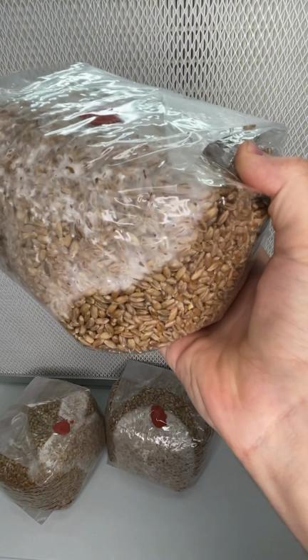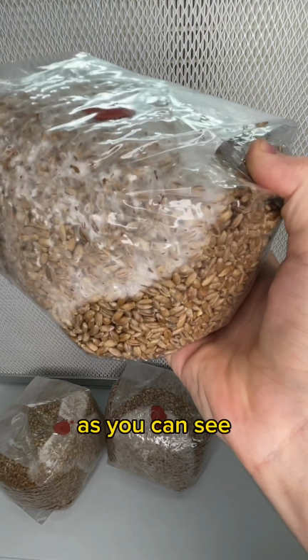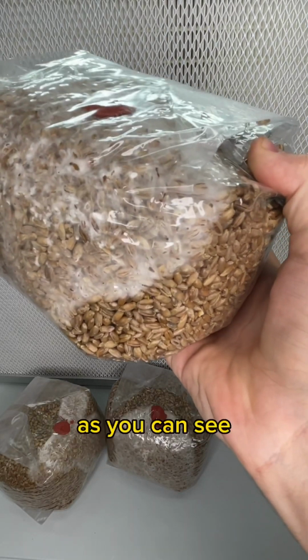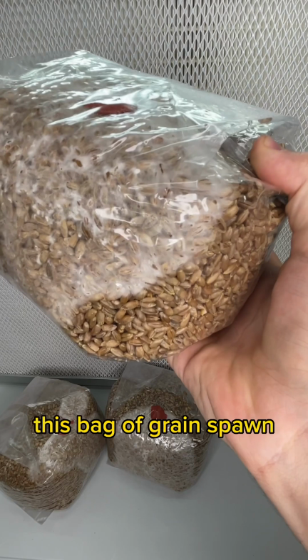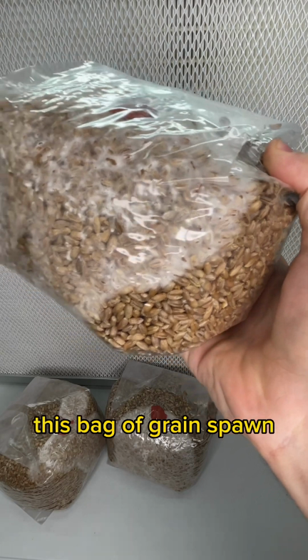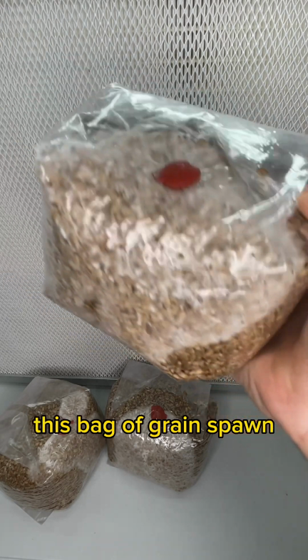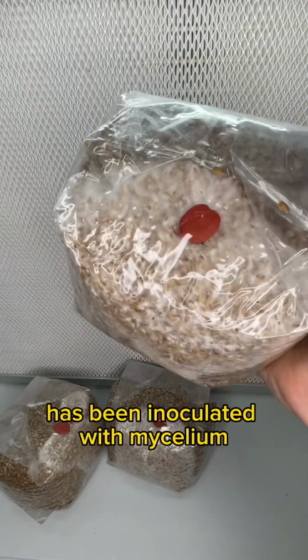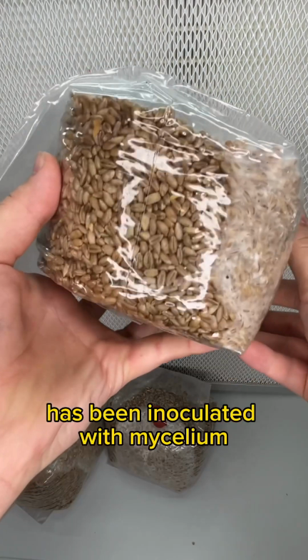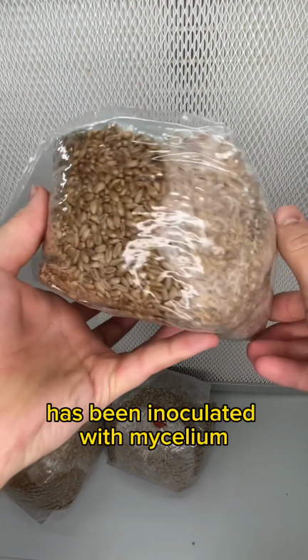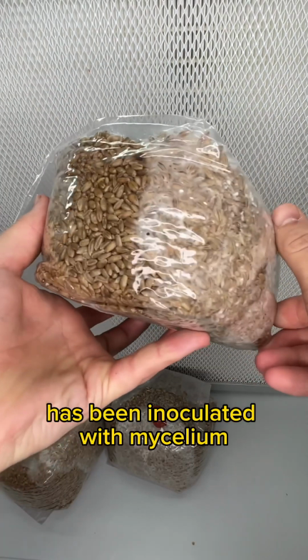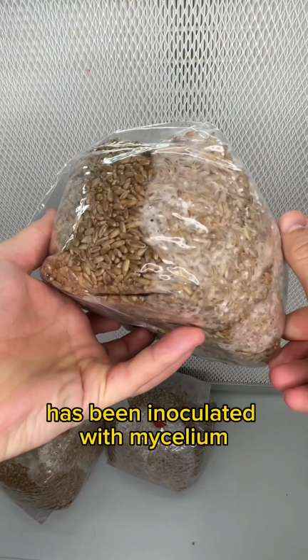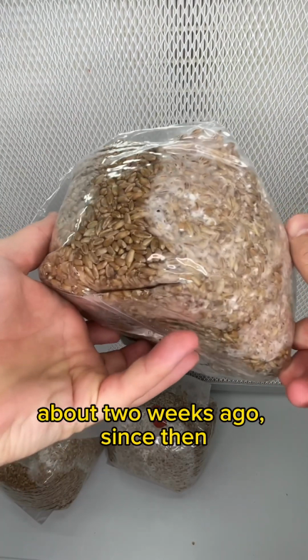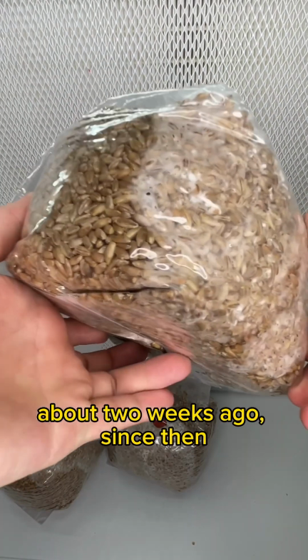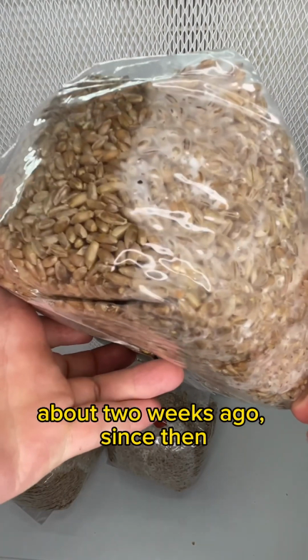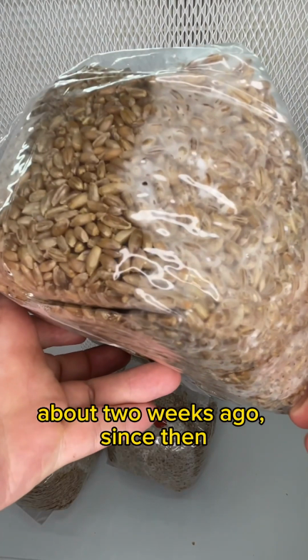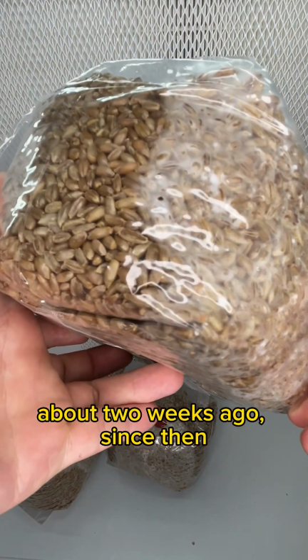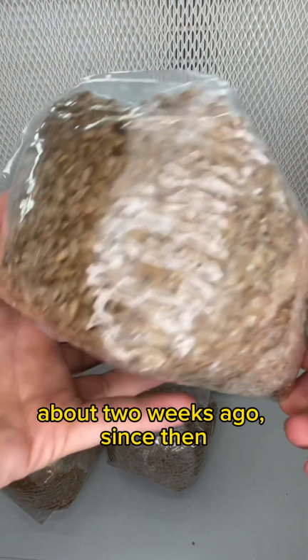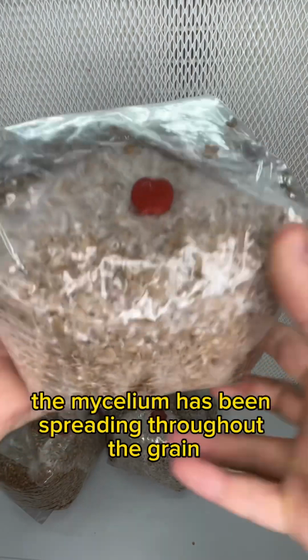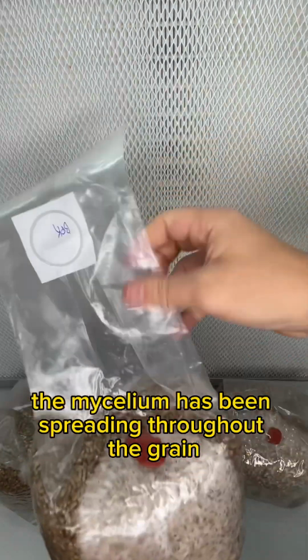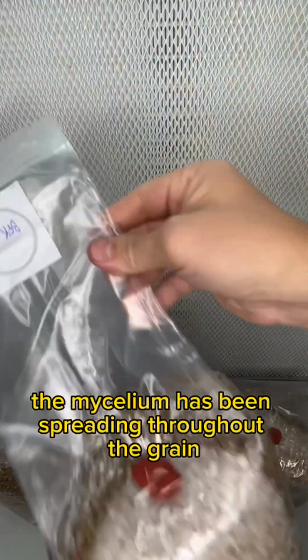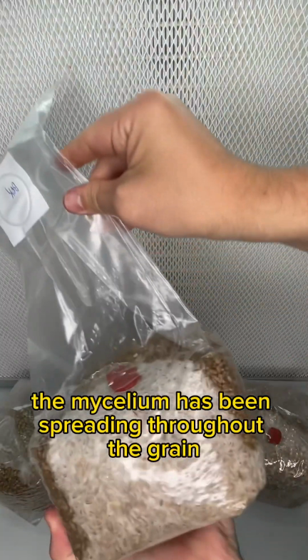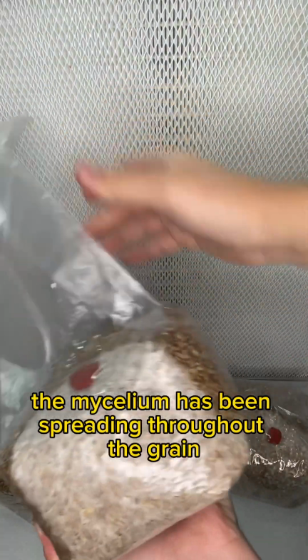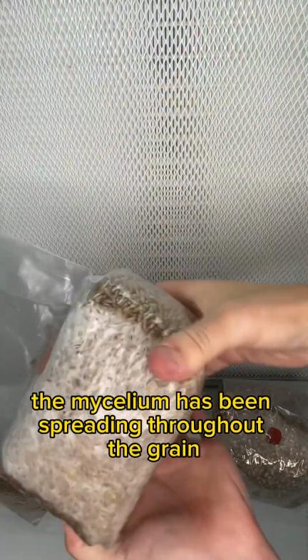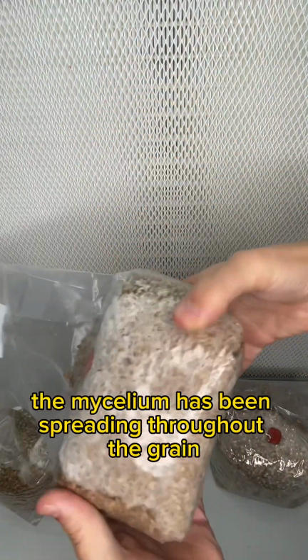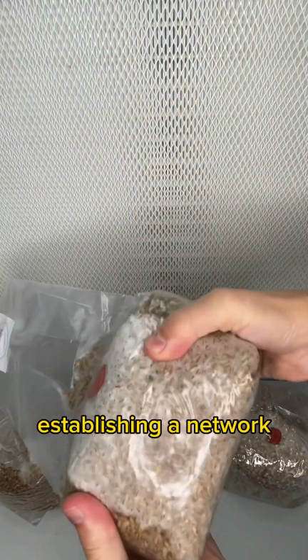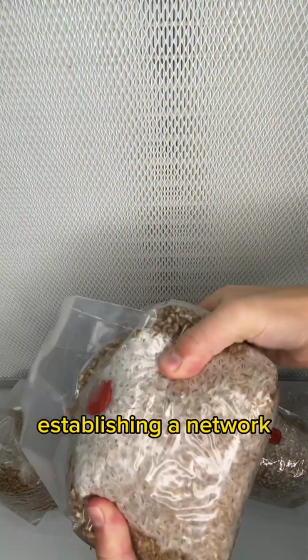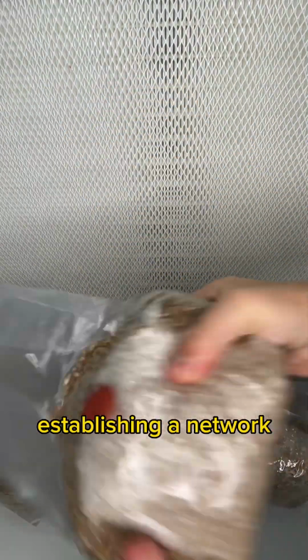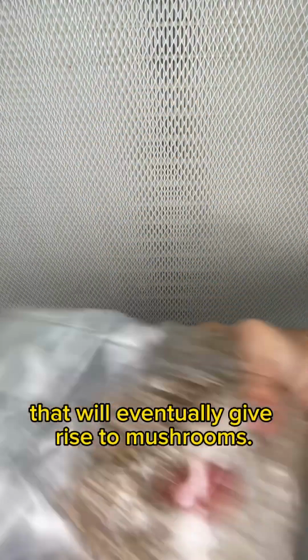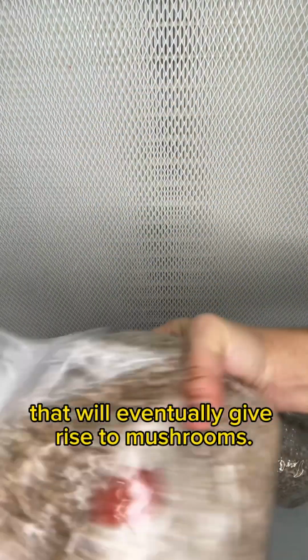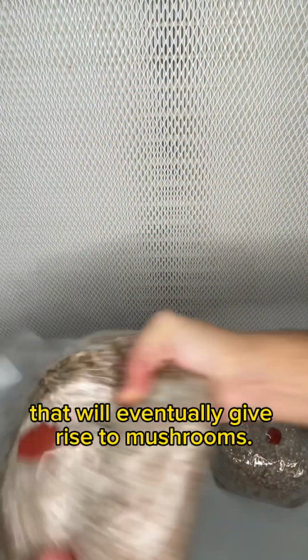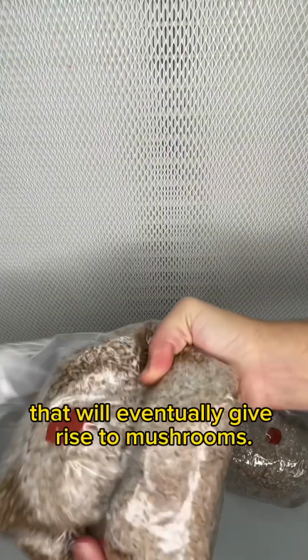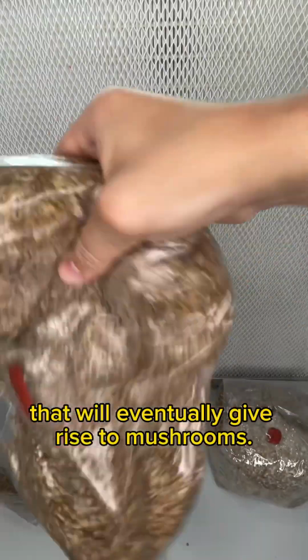As you can see, this bag of grain spawn has been inoculated with mycelium about two weeks ago. Since then, the mycelium has been spreading throughout the grain, establishing a network that will eventually give rise to mushrooms.